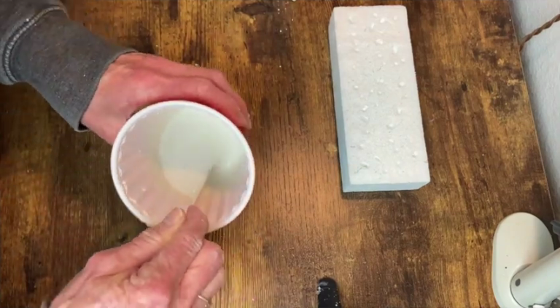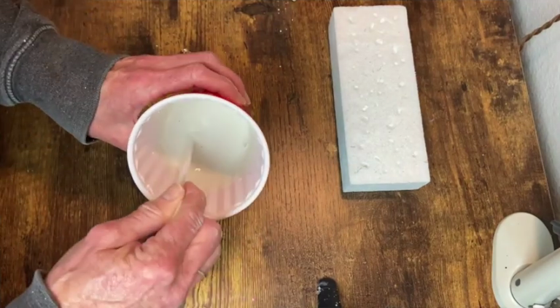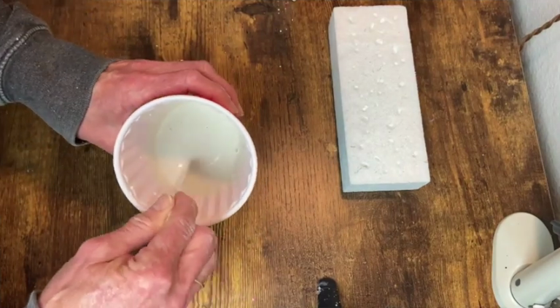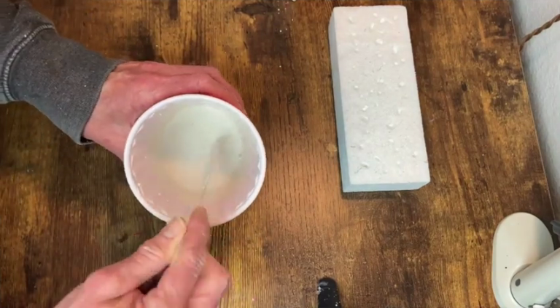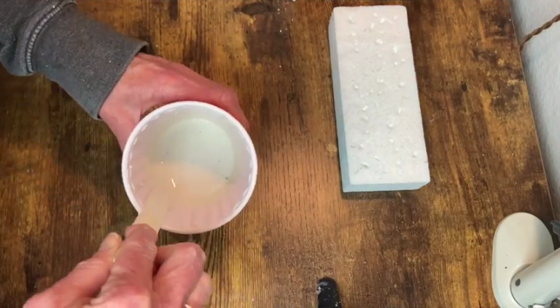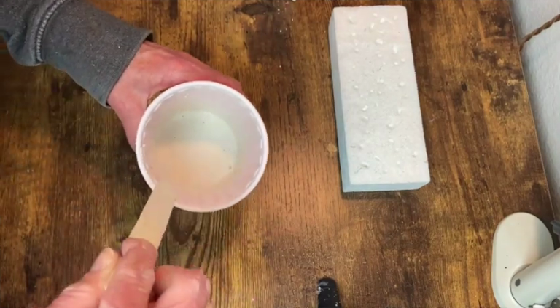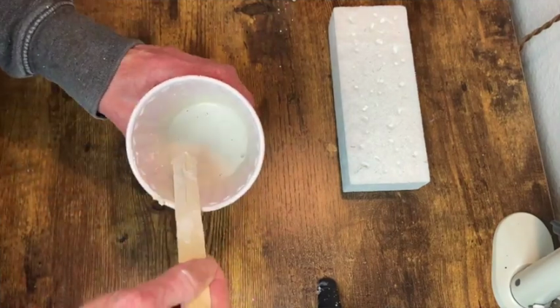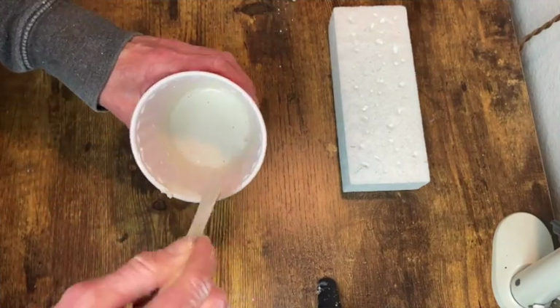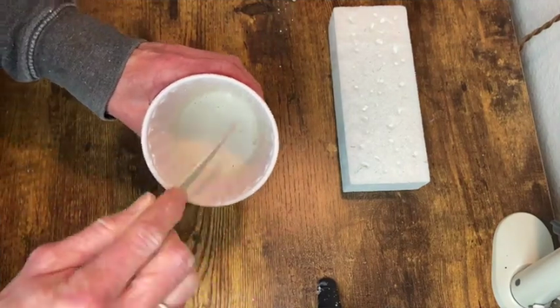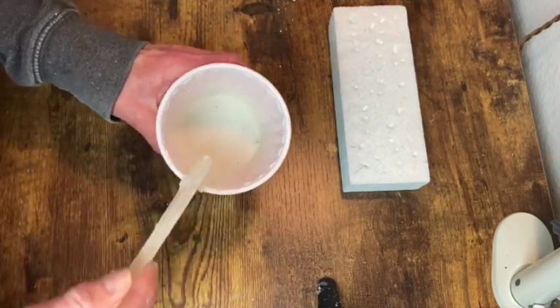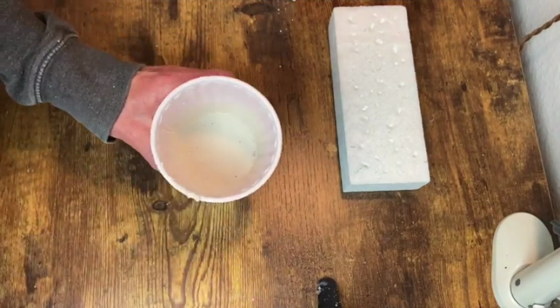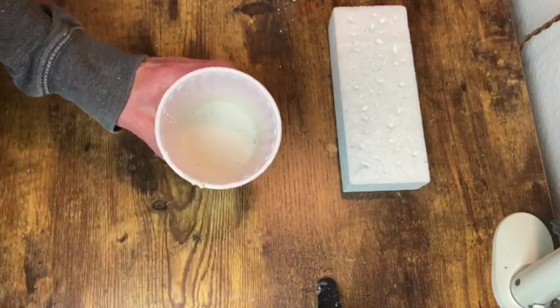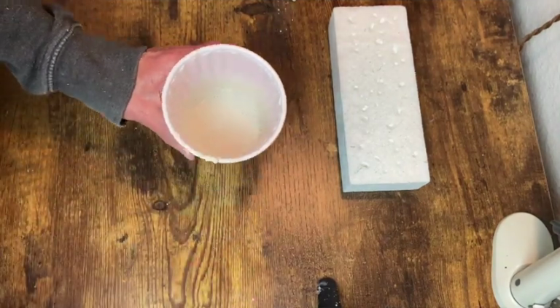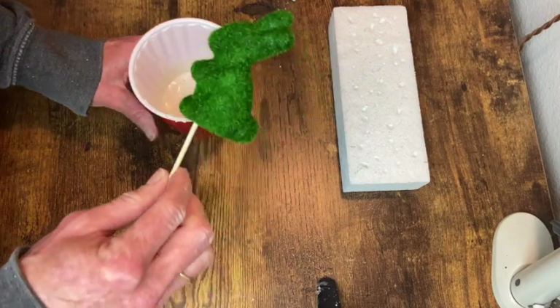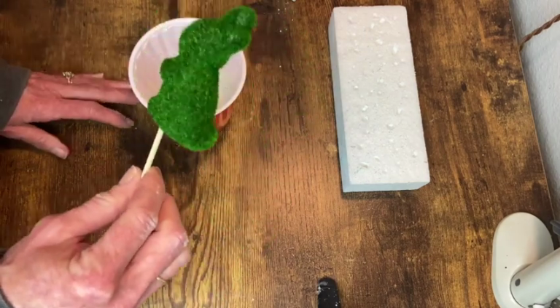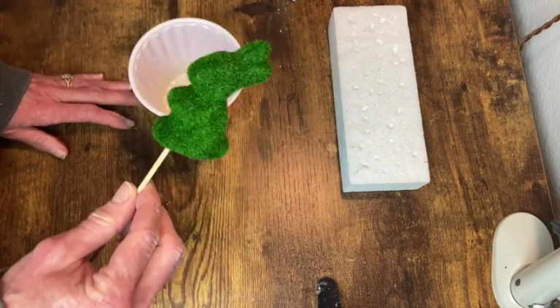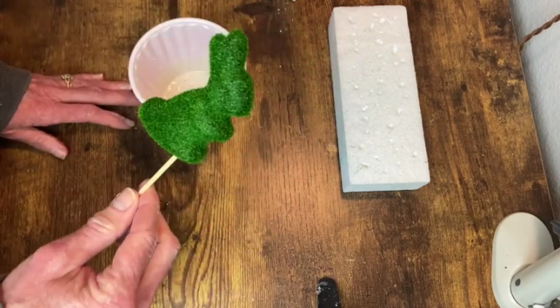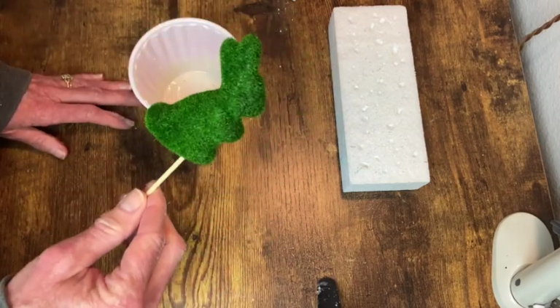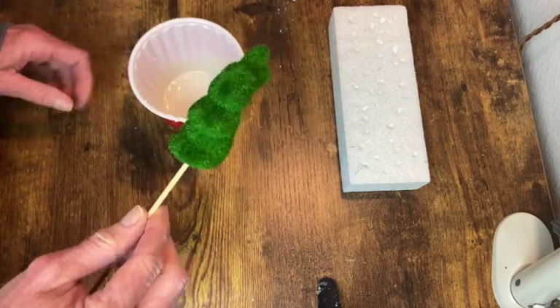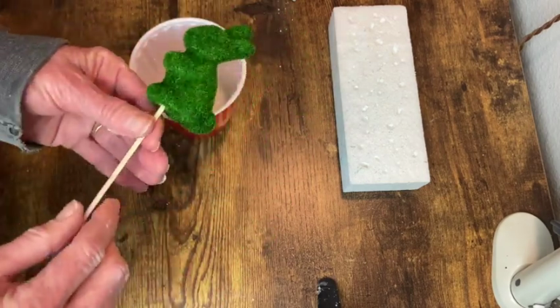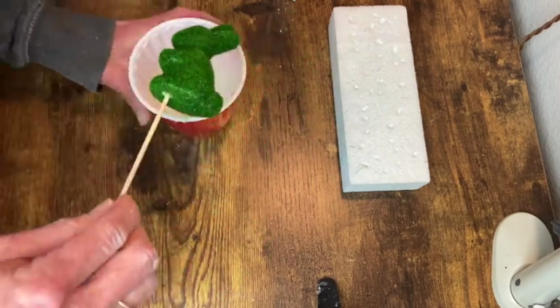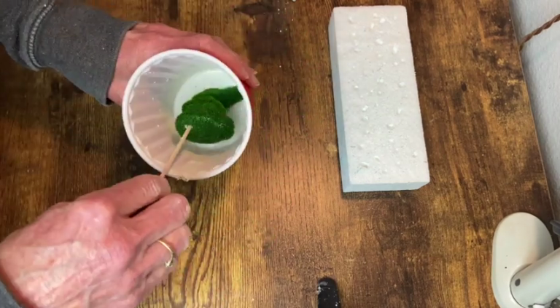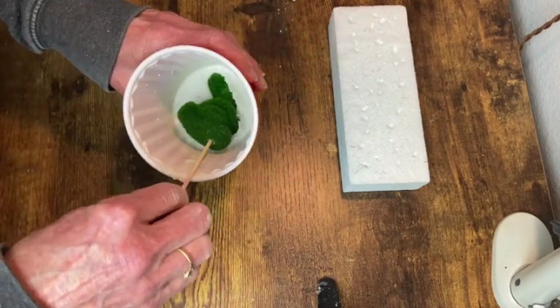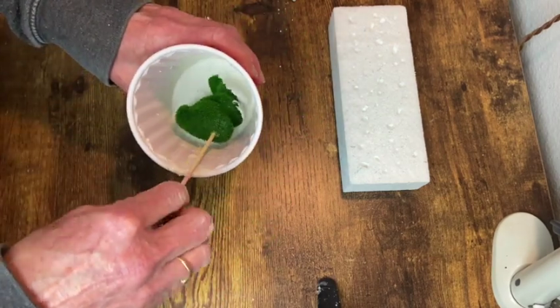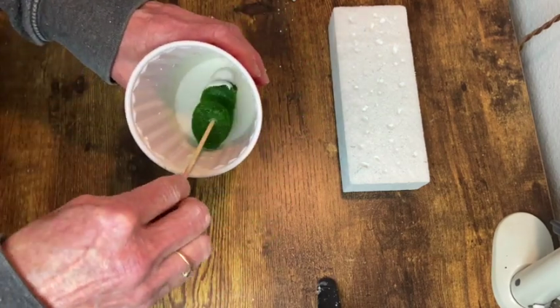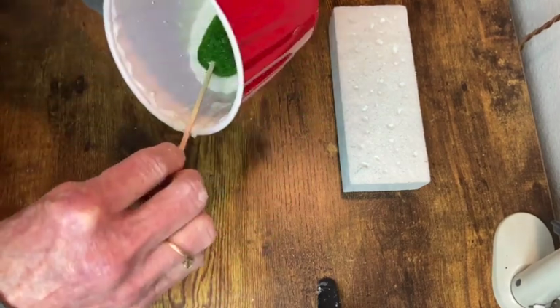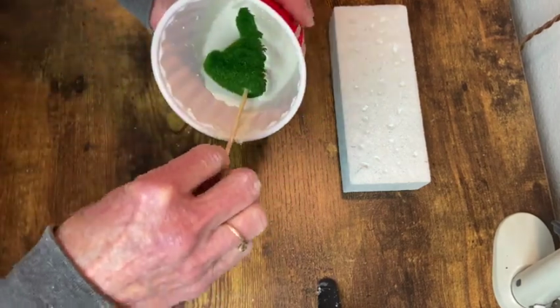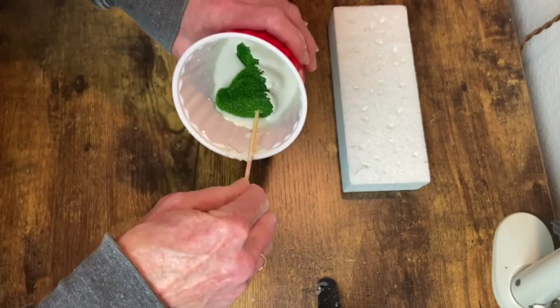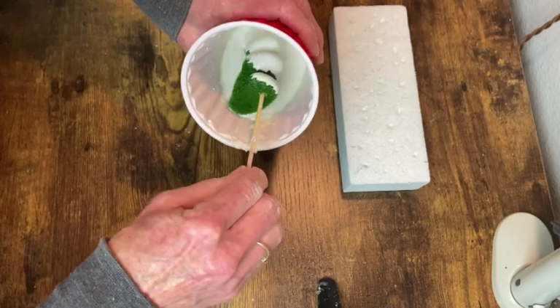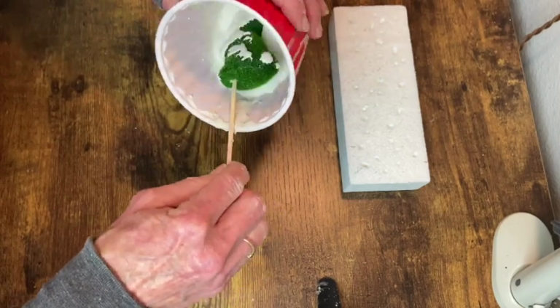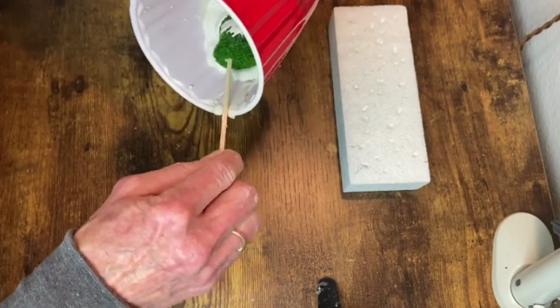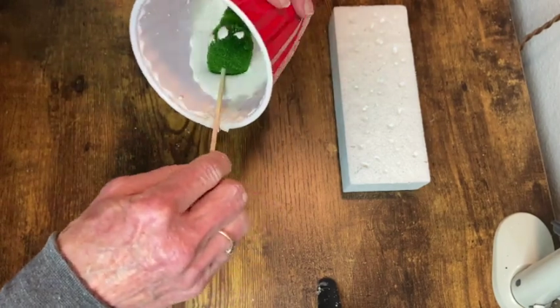I'm mixing up some Plaster of Paris so that I can dip these moss-covered bunnies that I got from the Dollar Tree in there and just give them a nice smooth surface for painting.